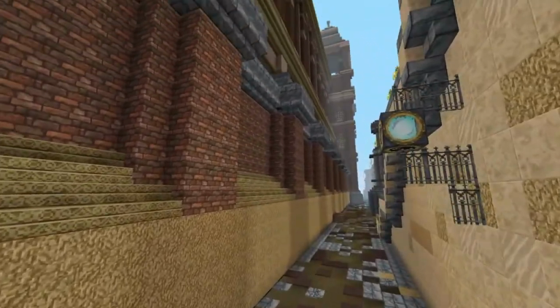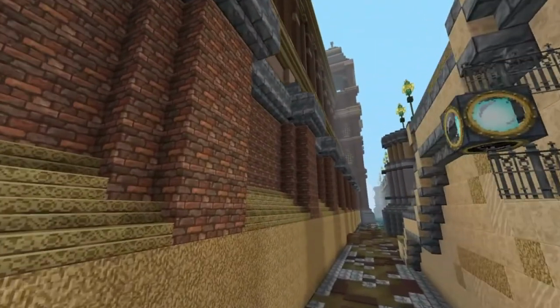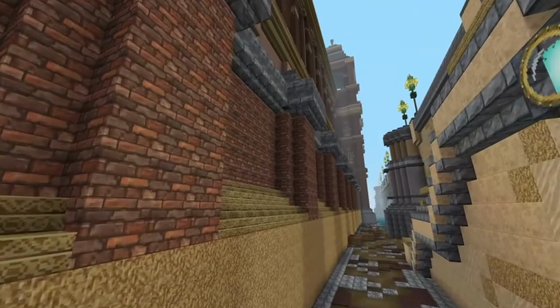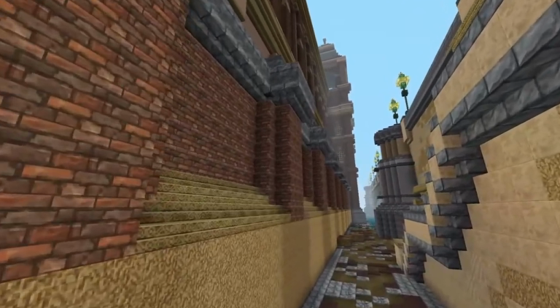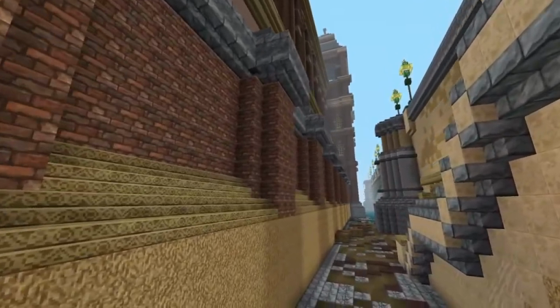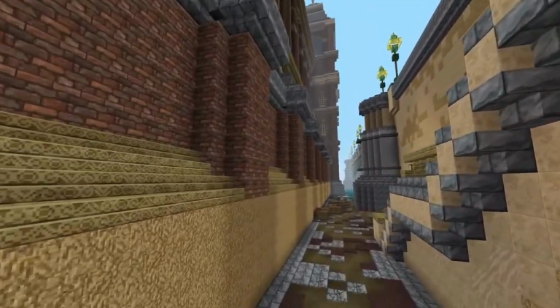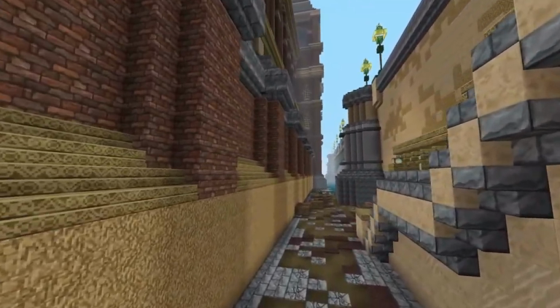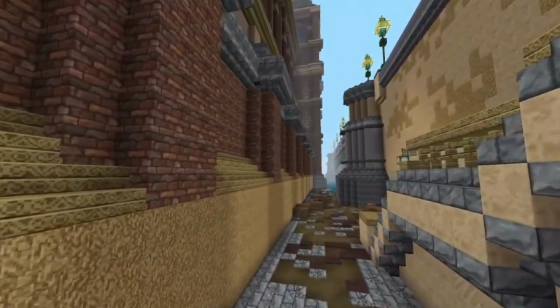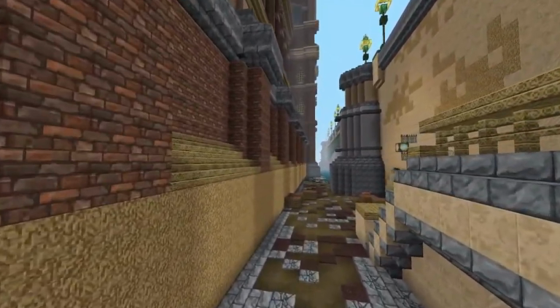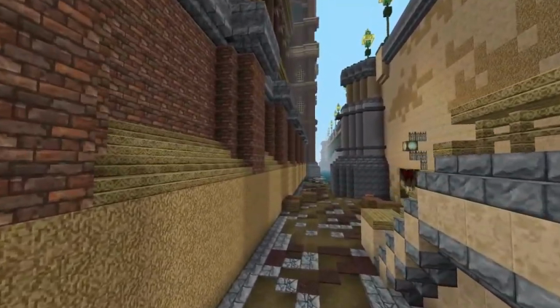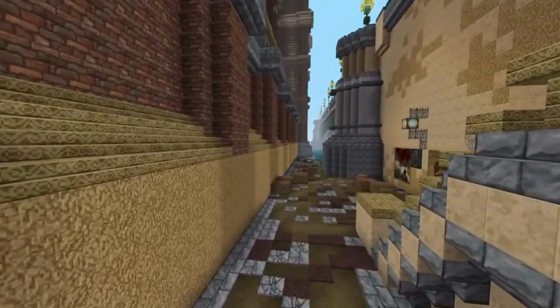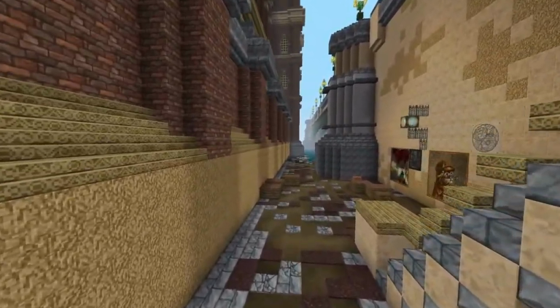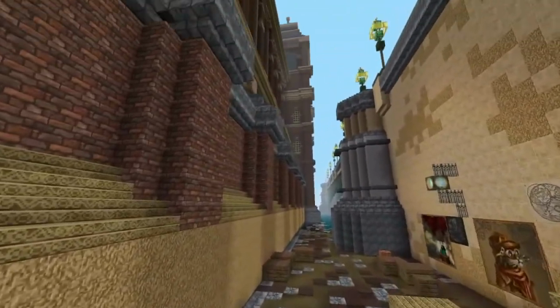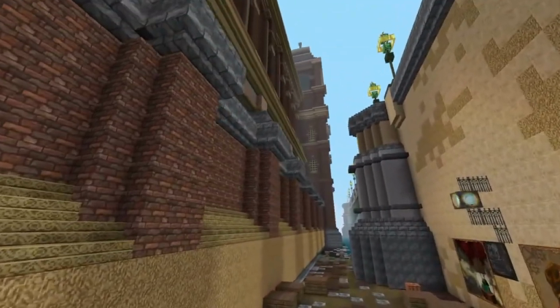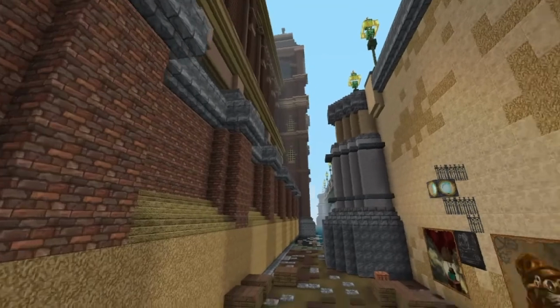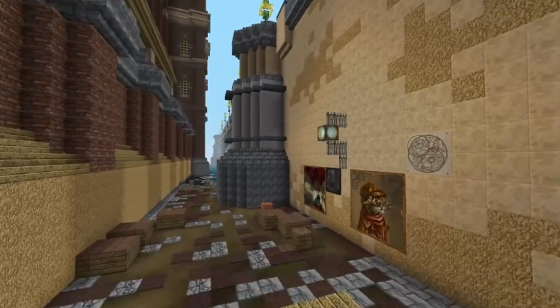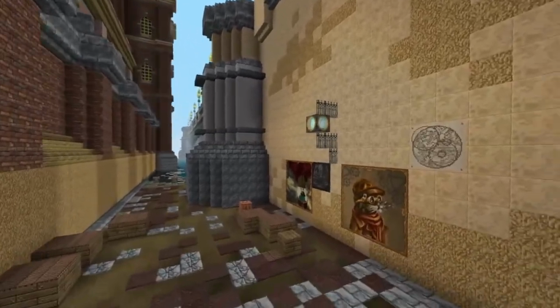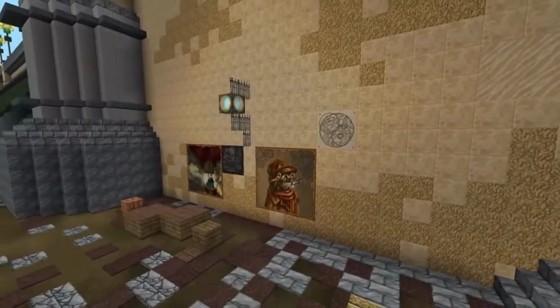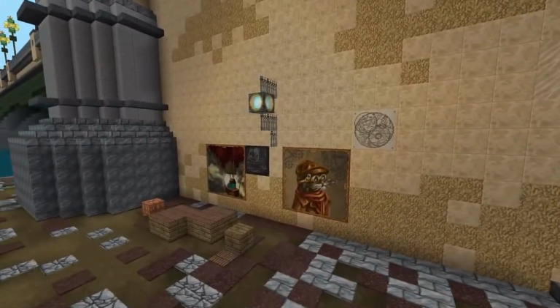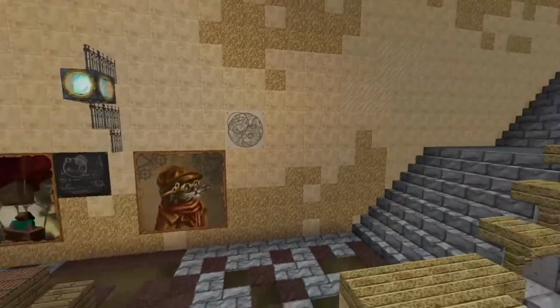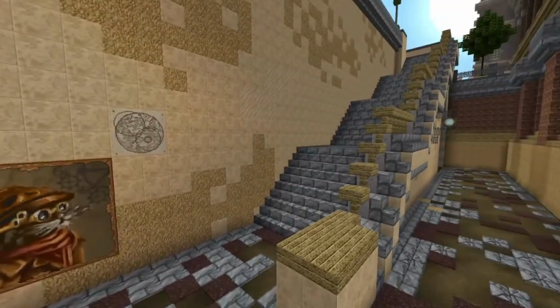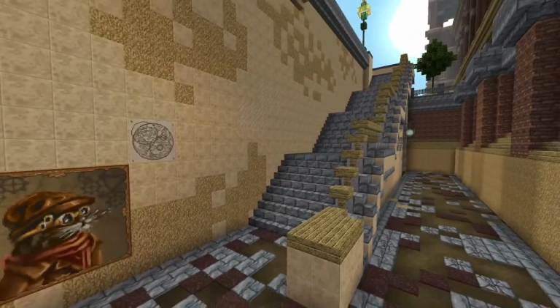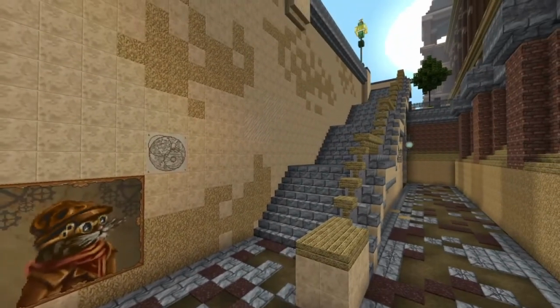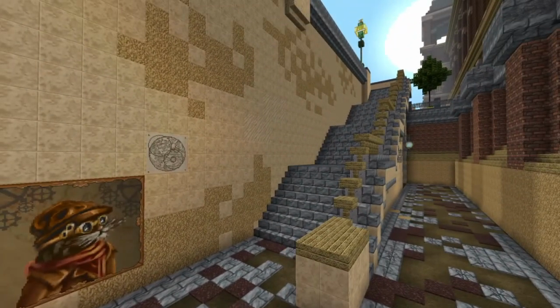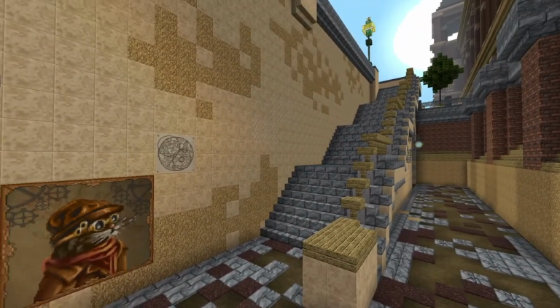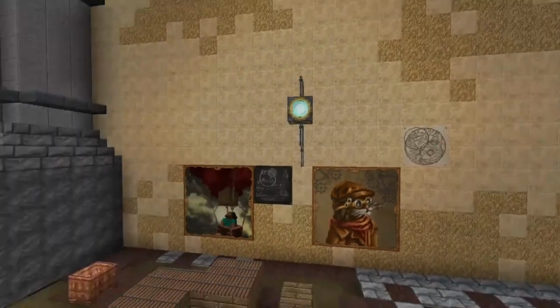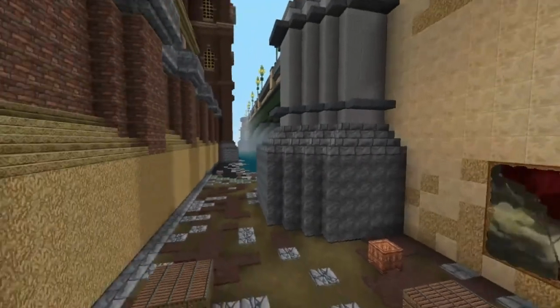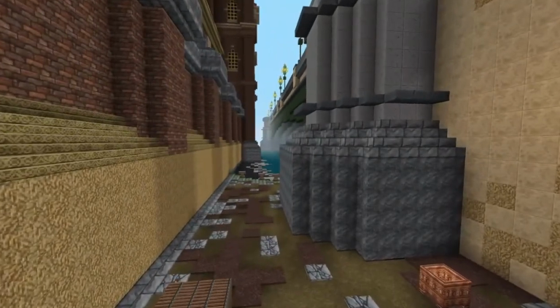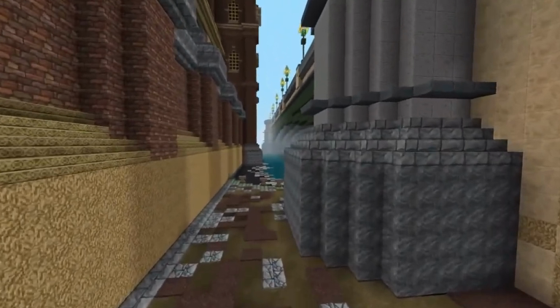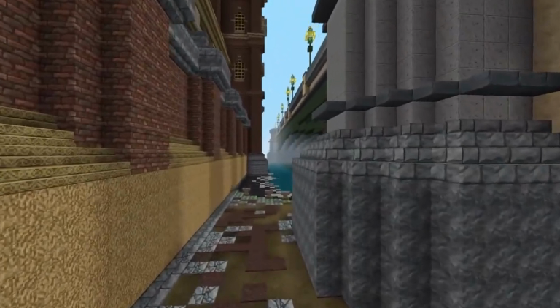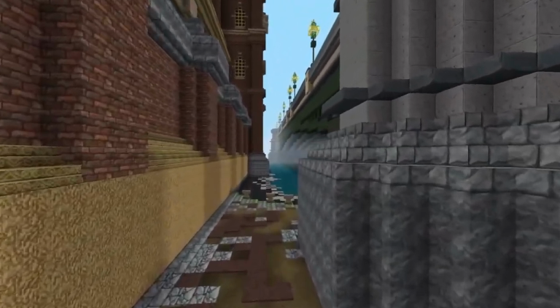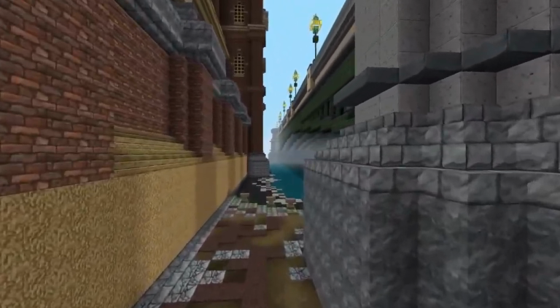This is the side of Cannon Street train station, which if you've been watching this series you would have seen in the last video. Then you can go back up to the top there. We'll just take a look underneath the bridge.